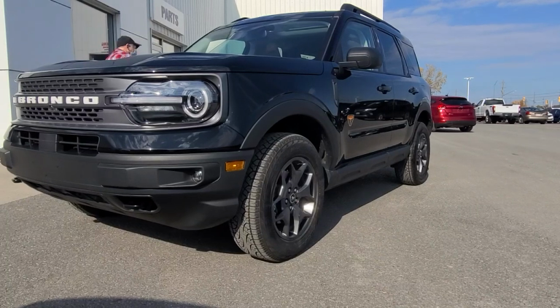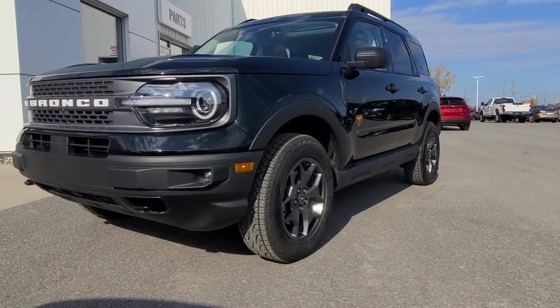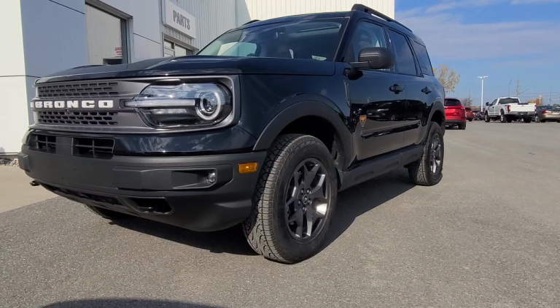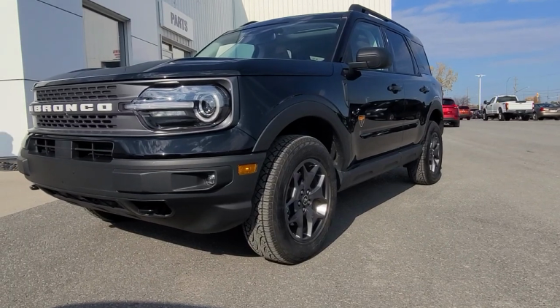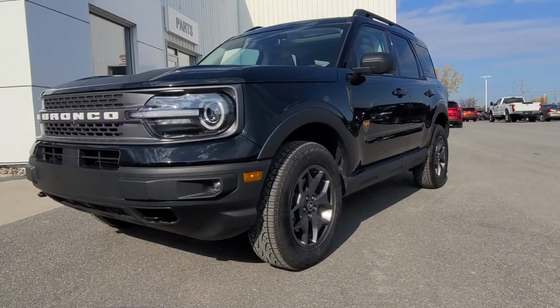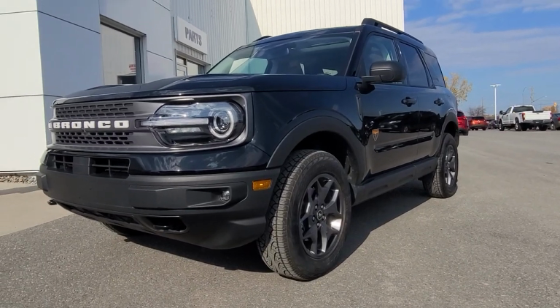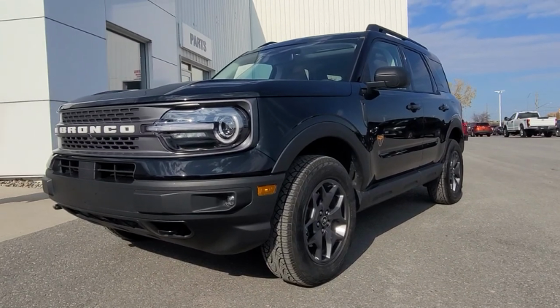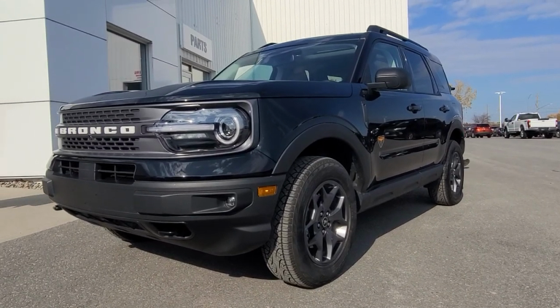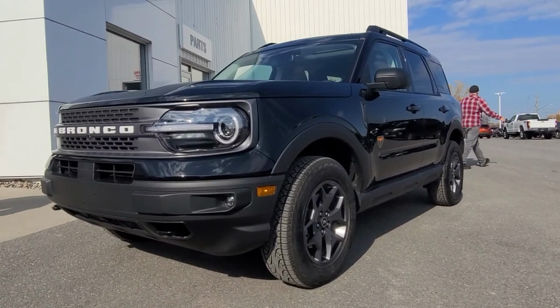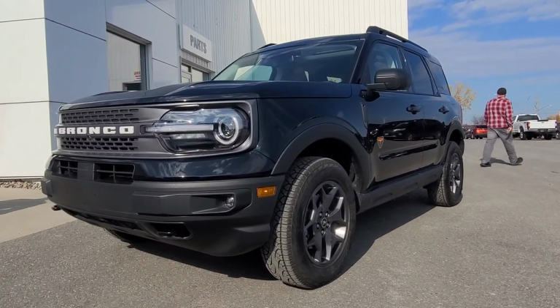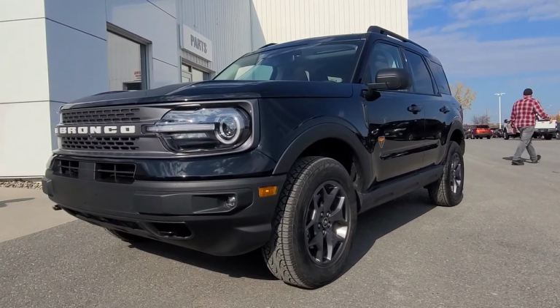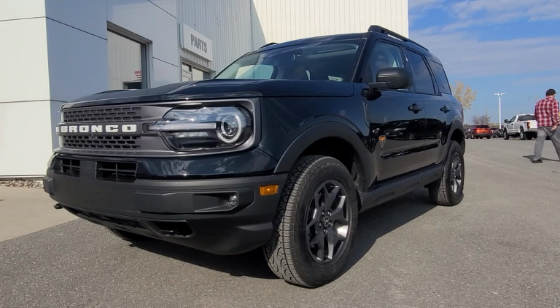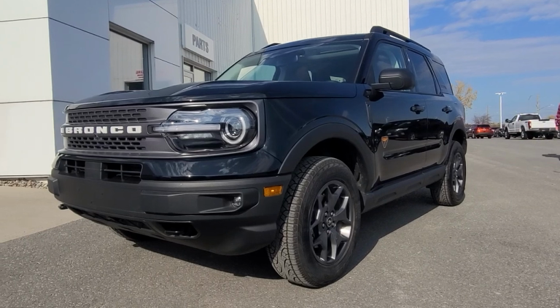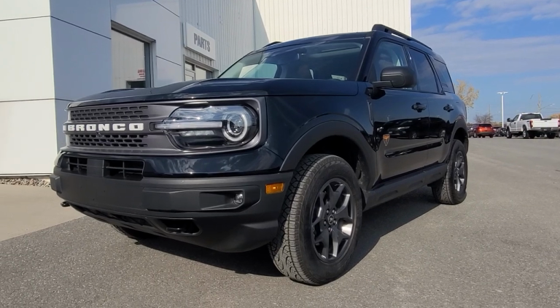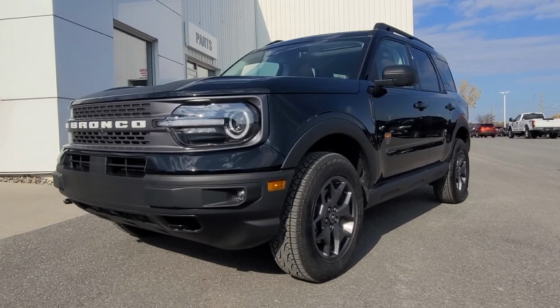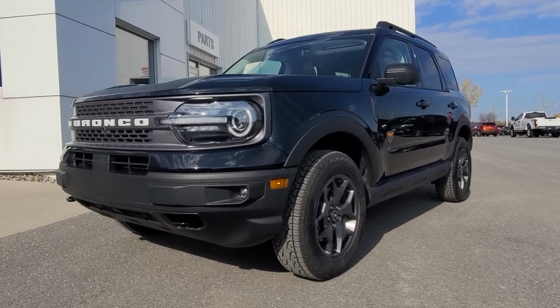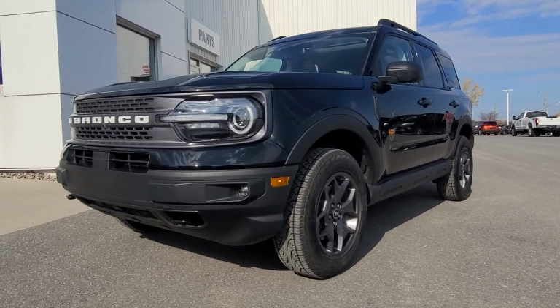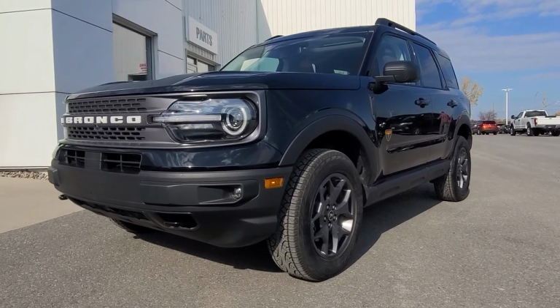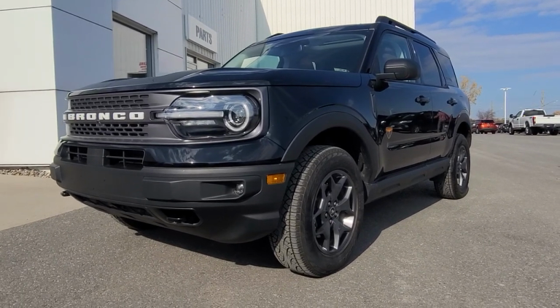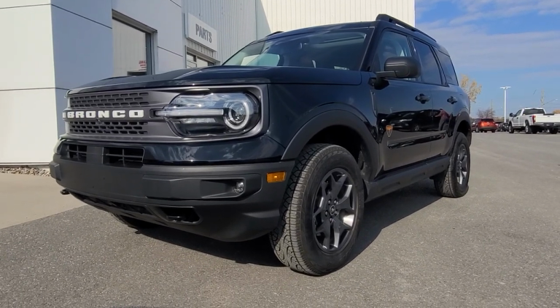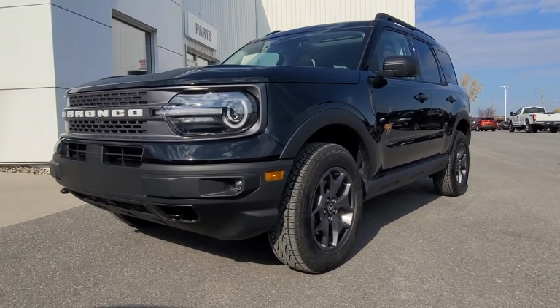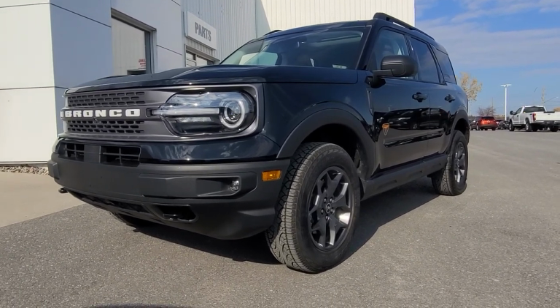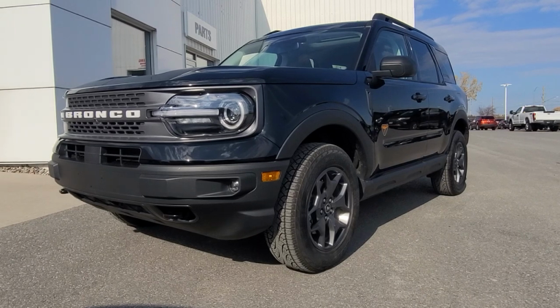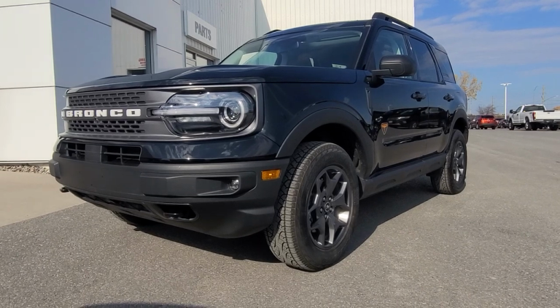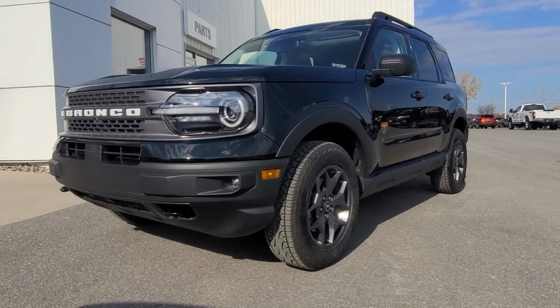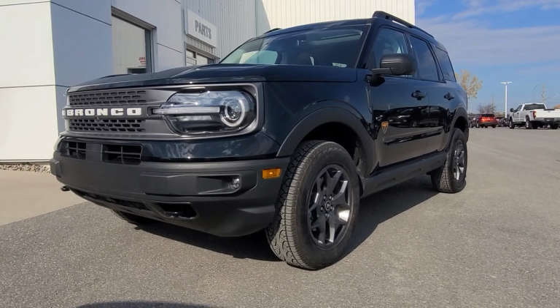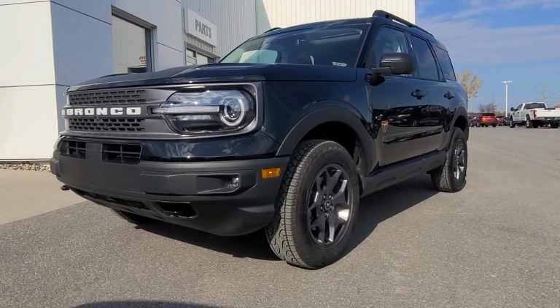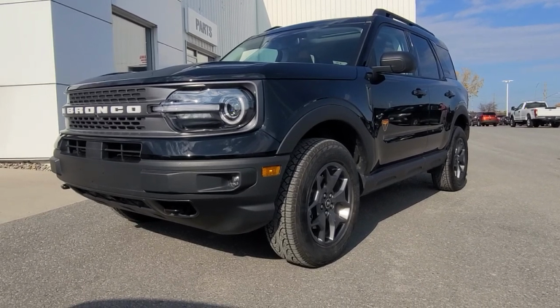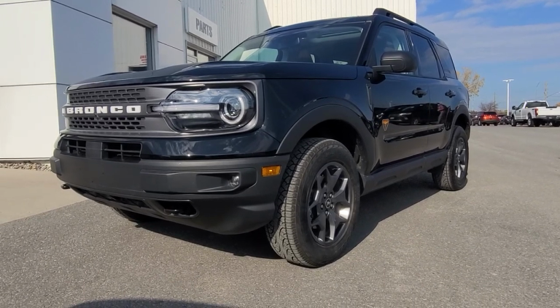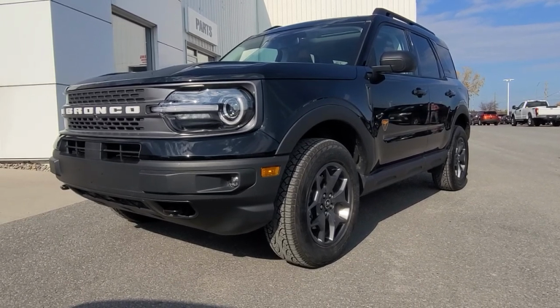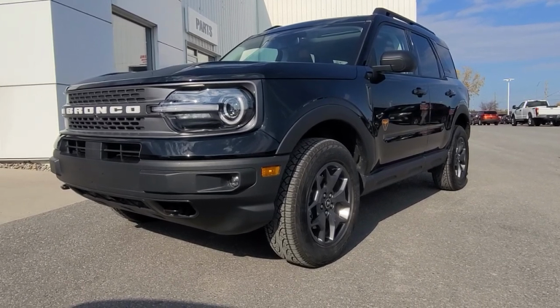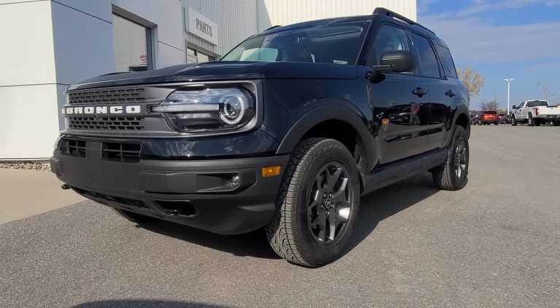Hi everybody, Pat over at Petrie Ford. Got something special here today. It's a prototype Bronco Sport, not to be confused with the big brother, the official Bronco, which is our Jeep competitor. Consider this an escape with some off-road attitude.